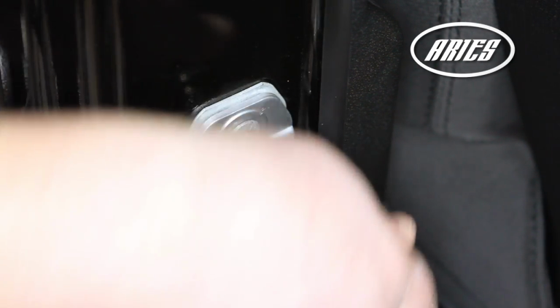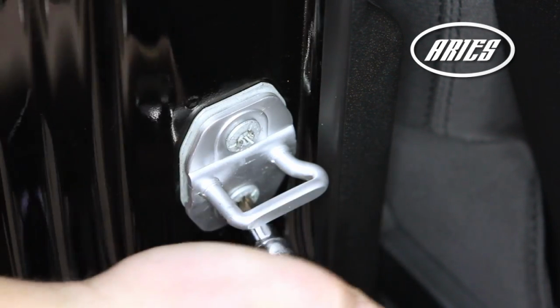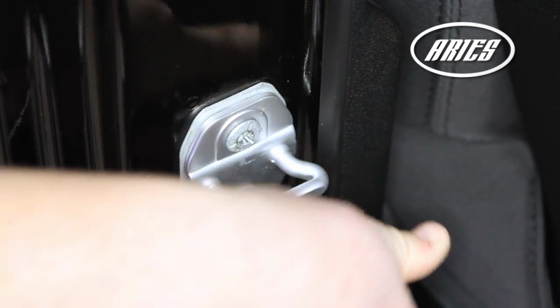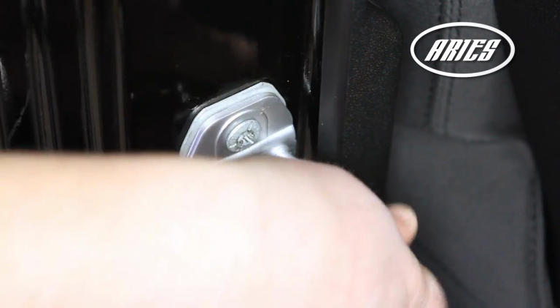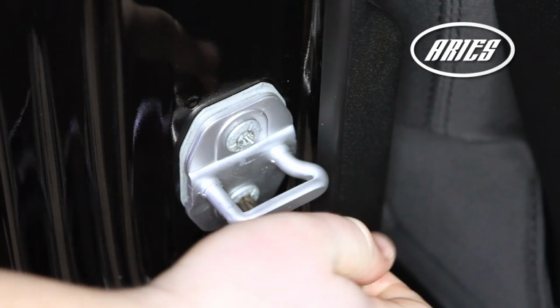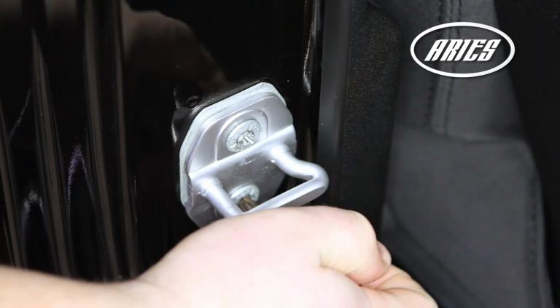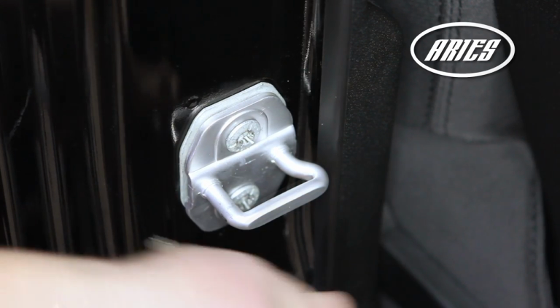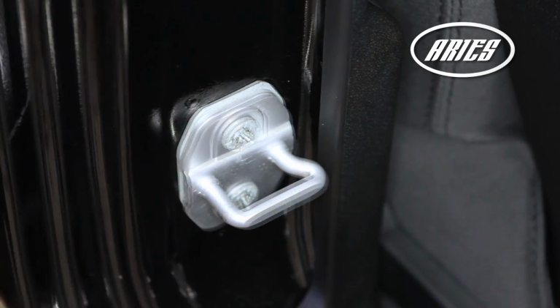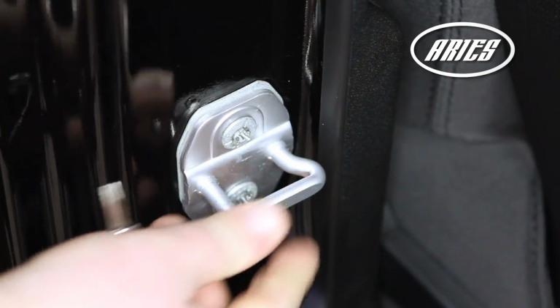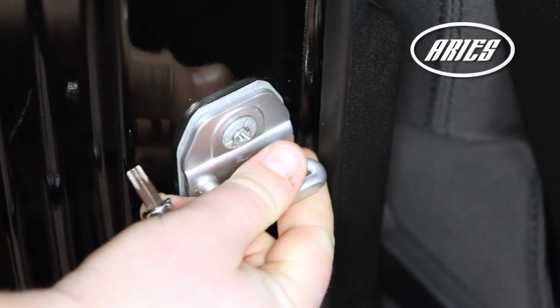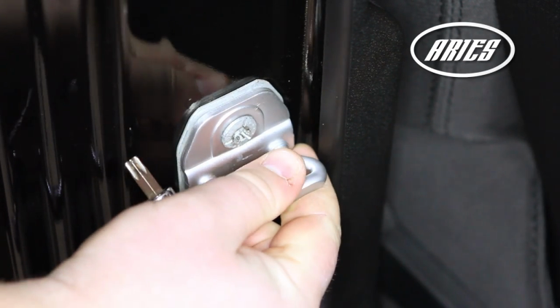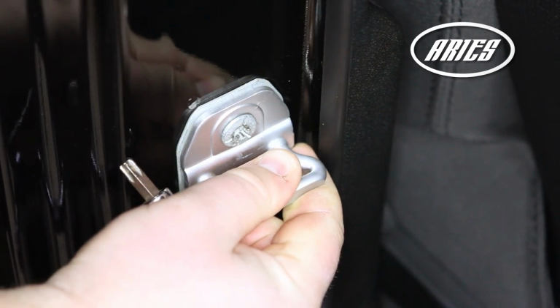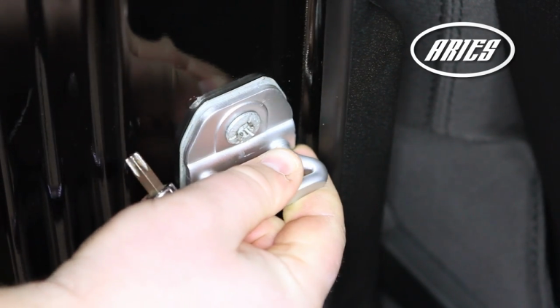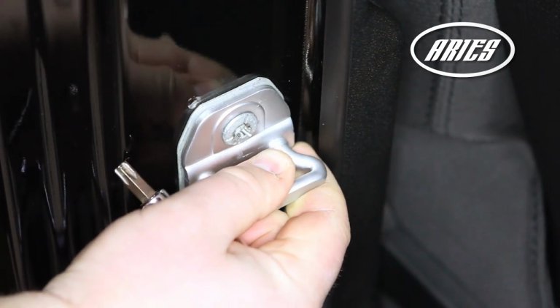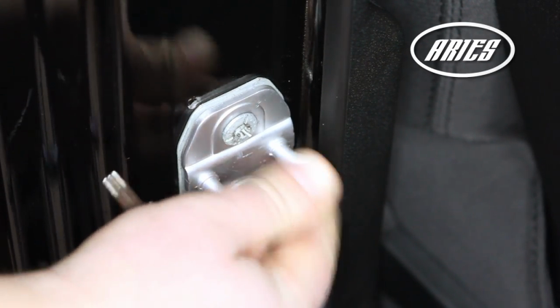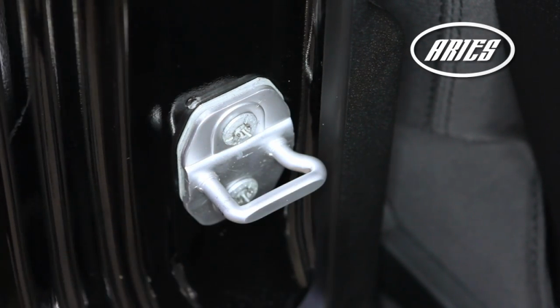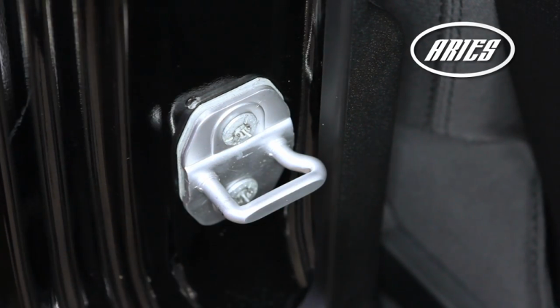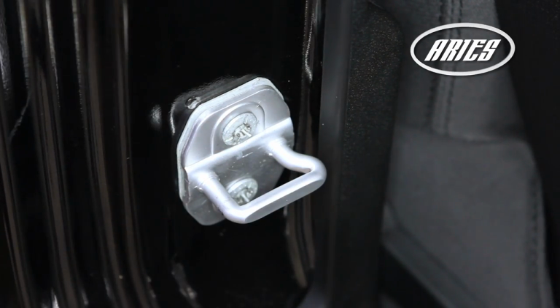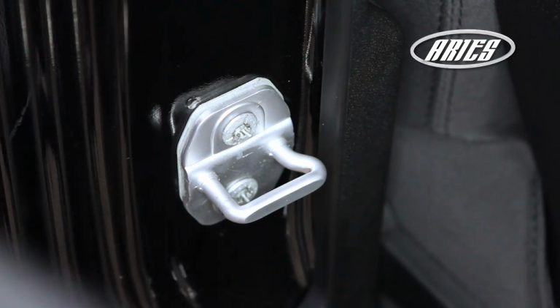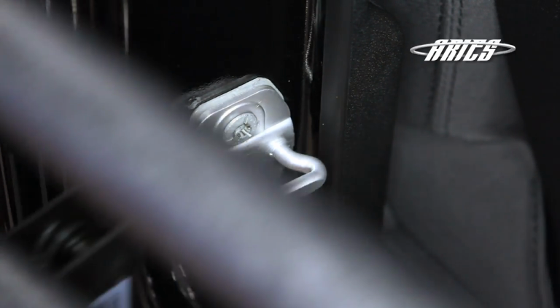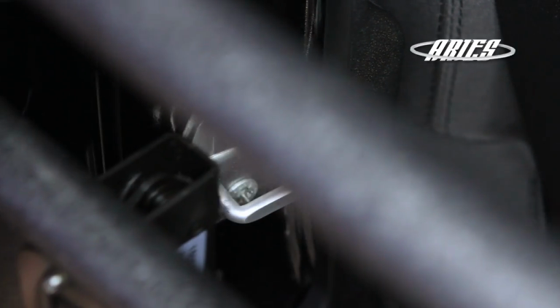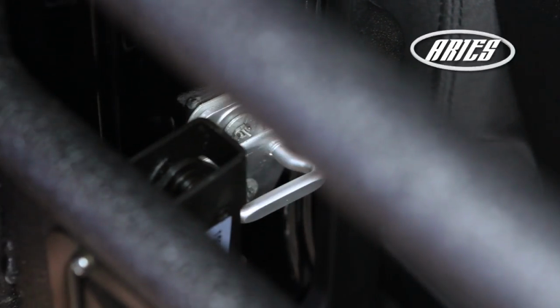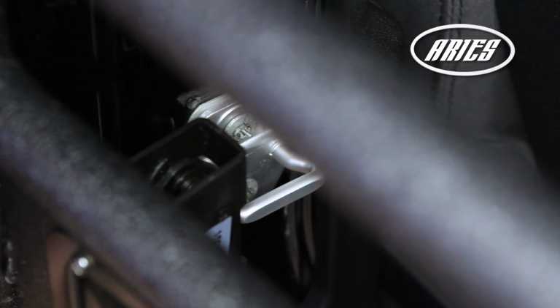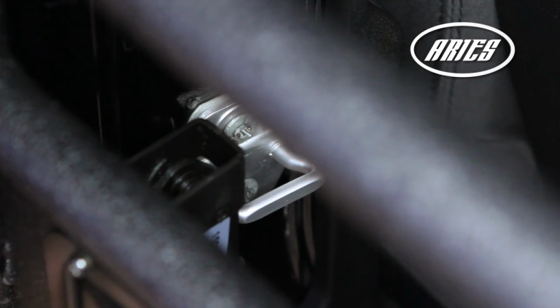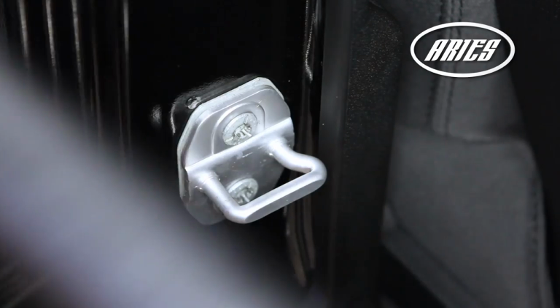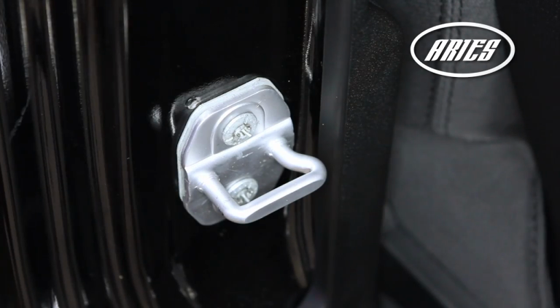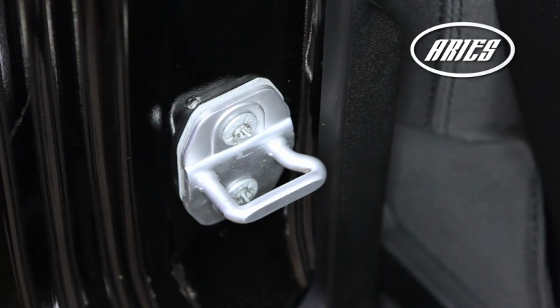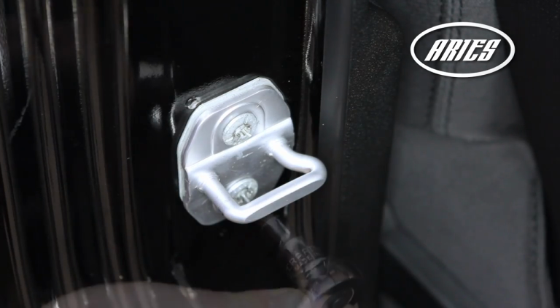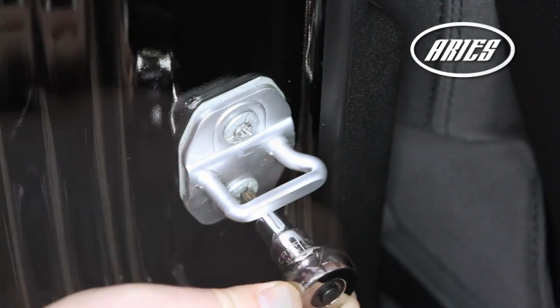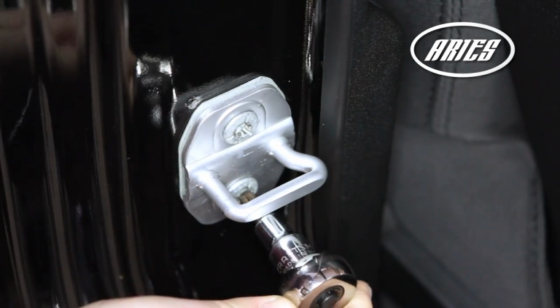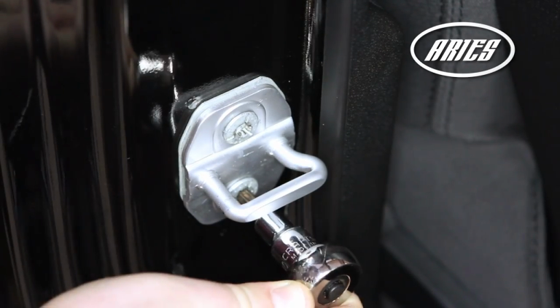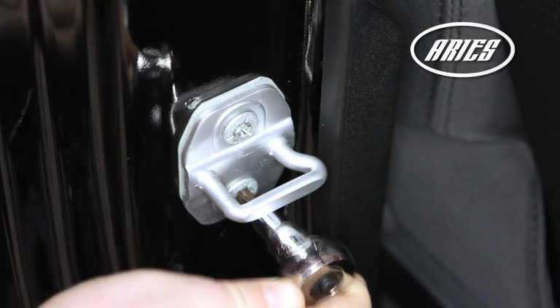To adjust, use a T40 Torx bit to loosen the bolts on the striker plate. Align with the door latch and once in alignment, tighten the torque bolts.